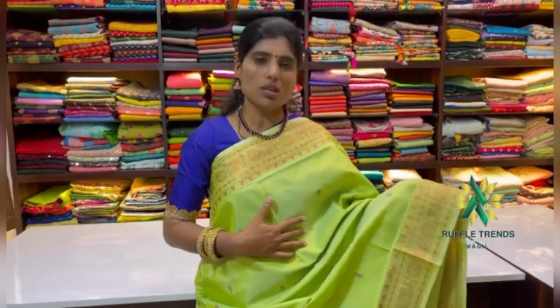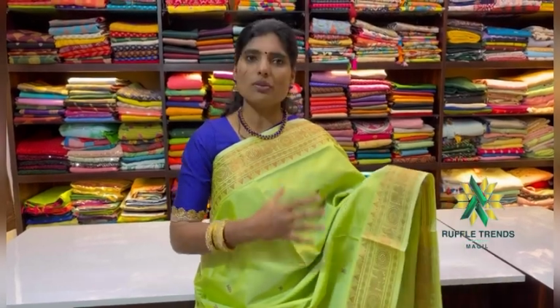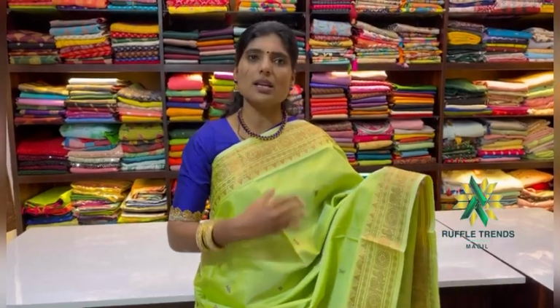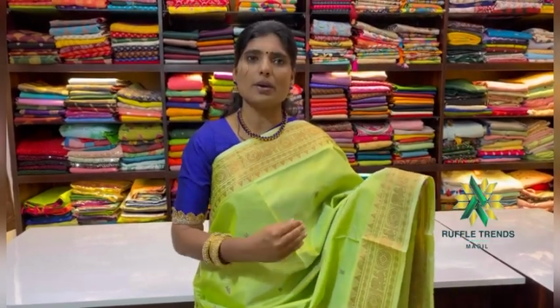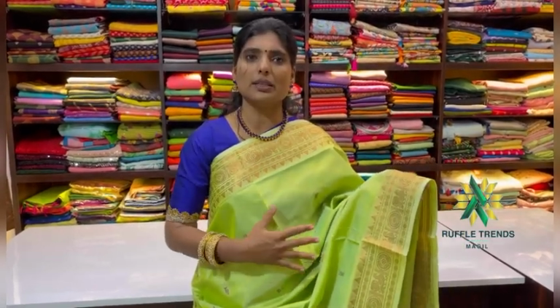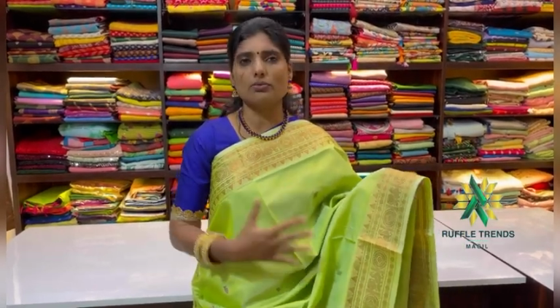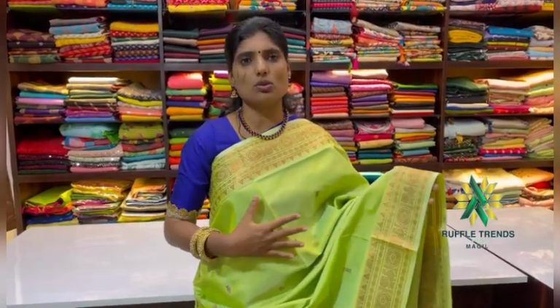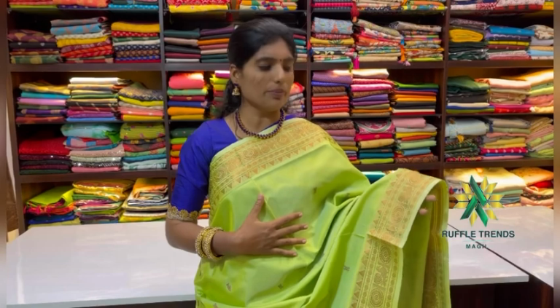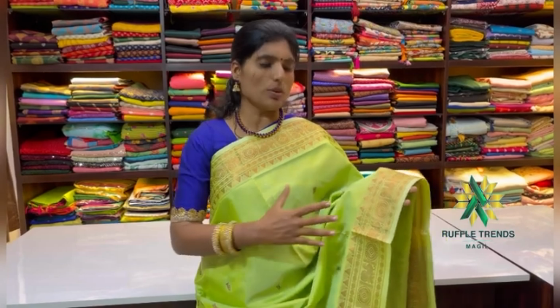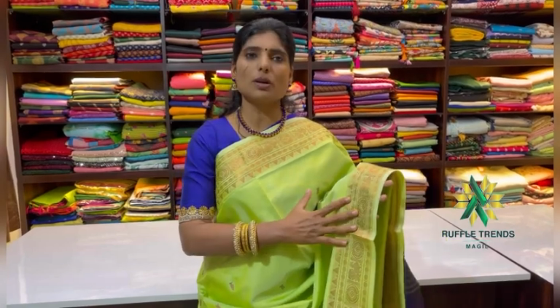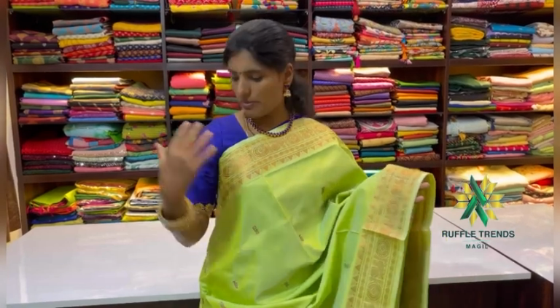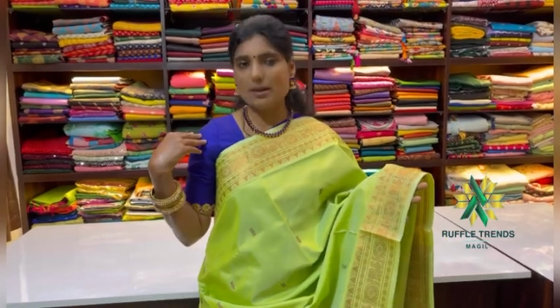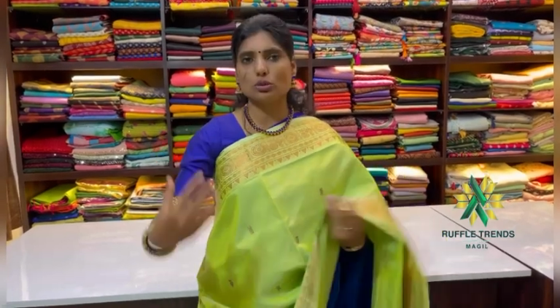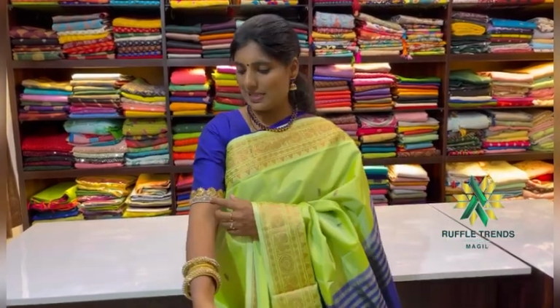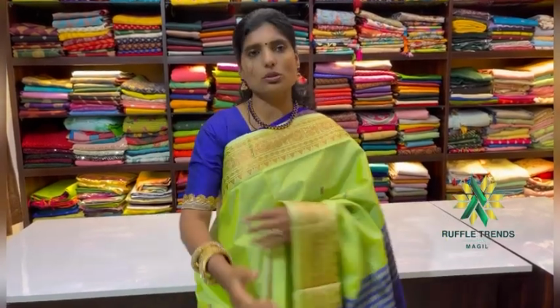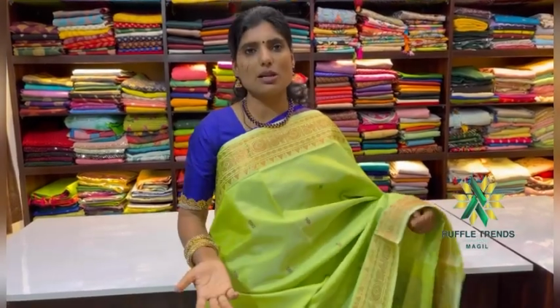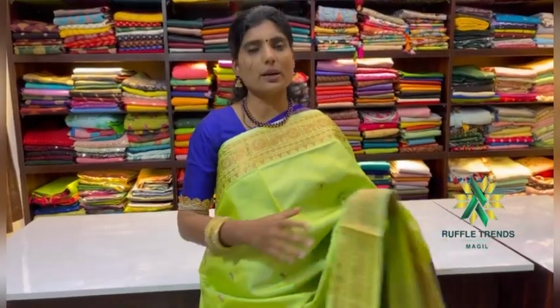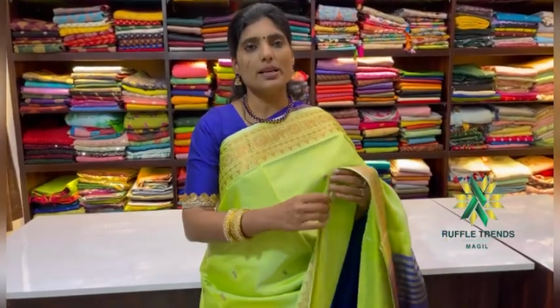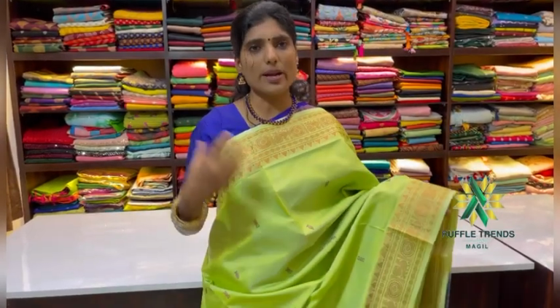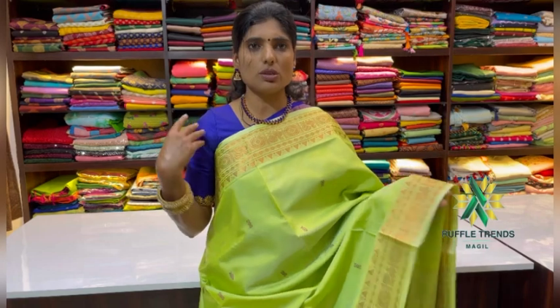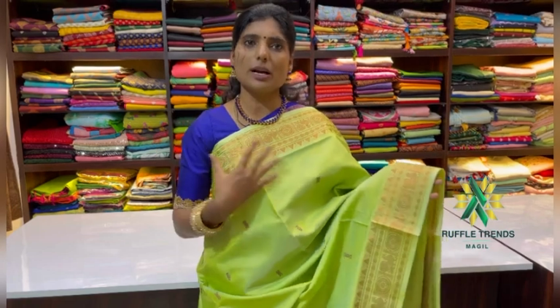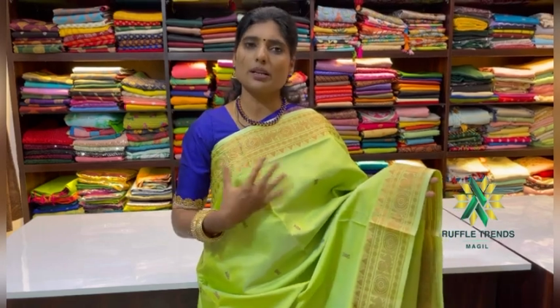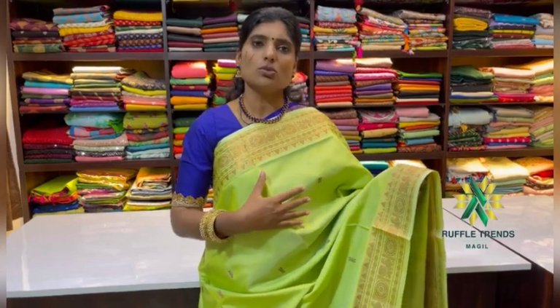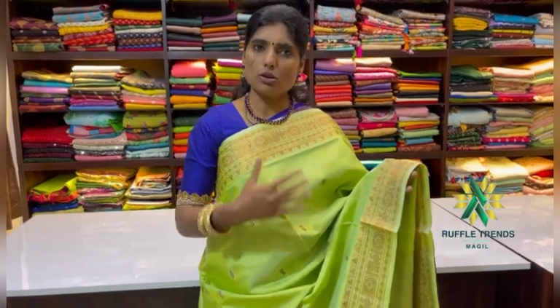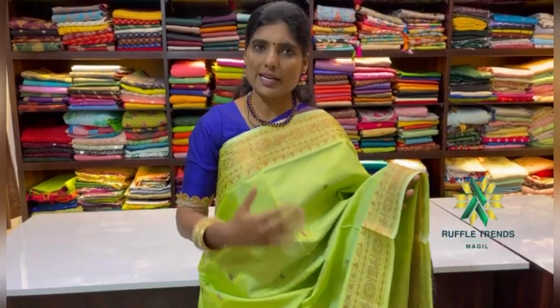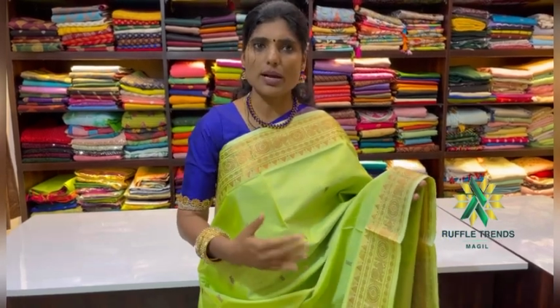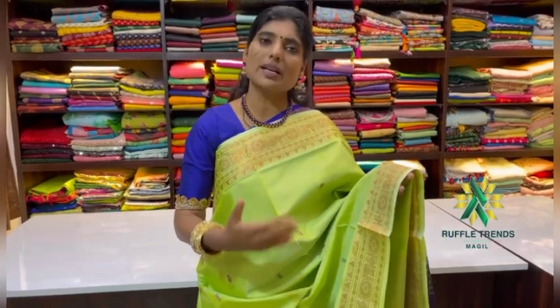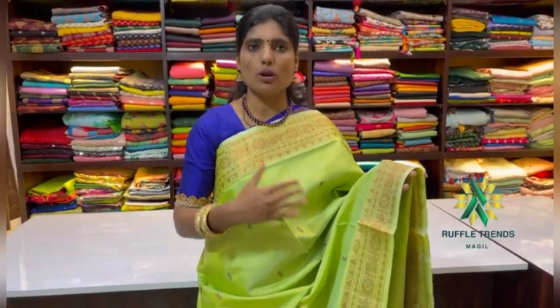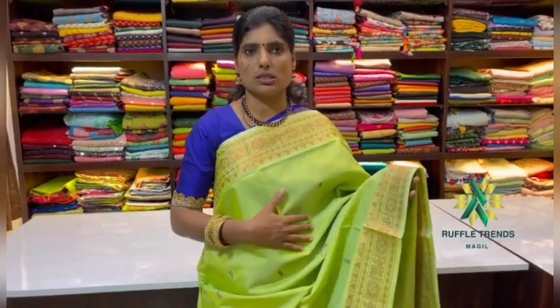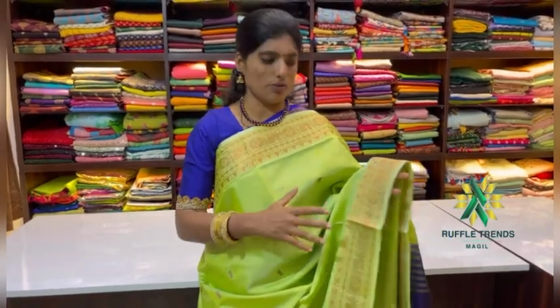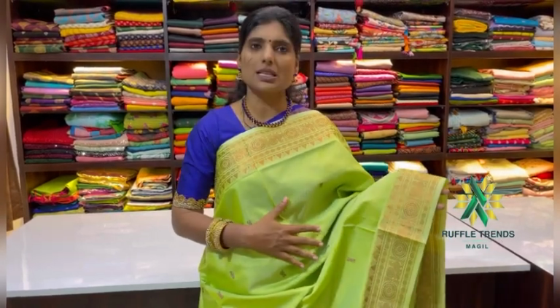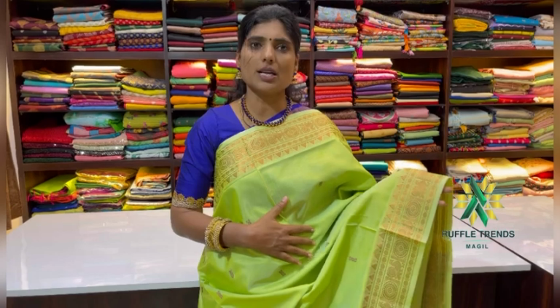If you wear it, you will feel the comfort. You can pair it with a light blouse, and it will match well. Or you can match it with a brocade blouse. We are also trying to match some ready-wear blouses for this kind of sari.